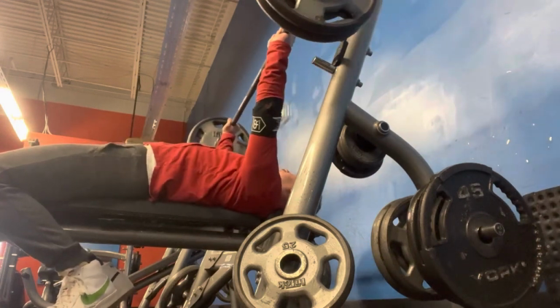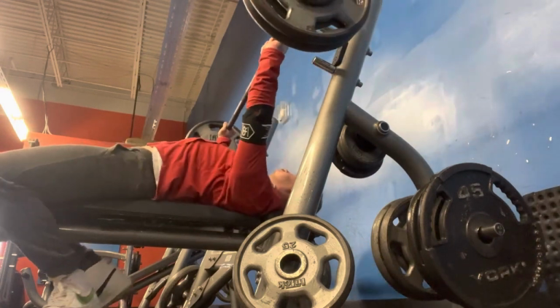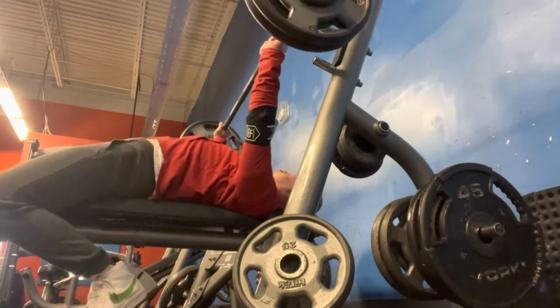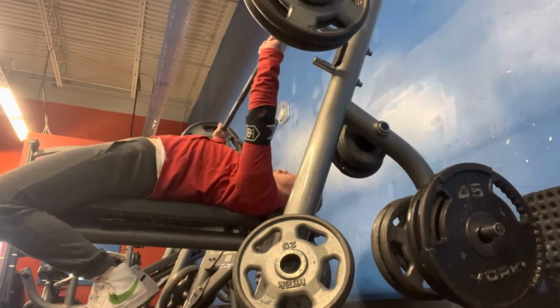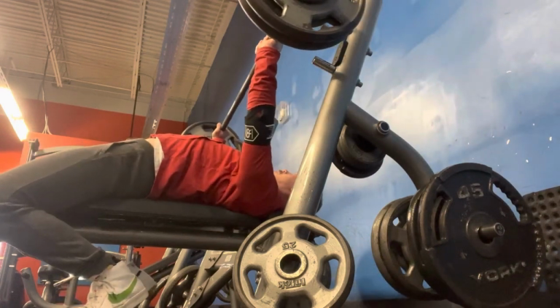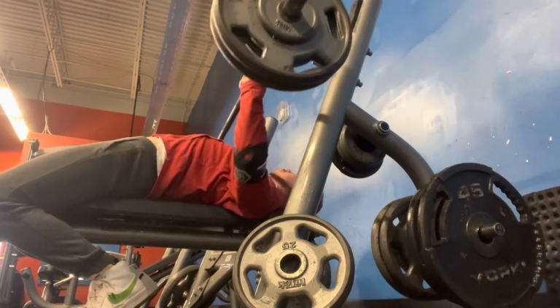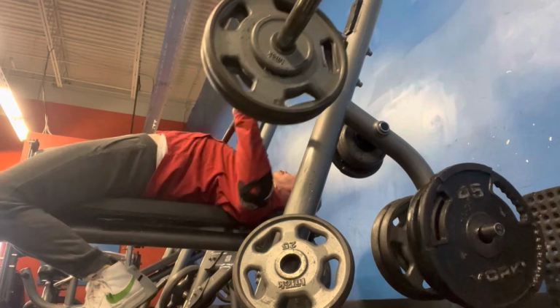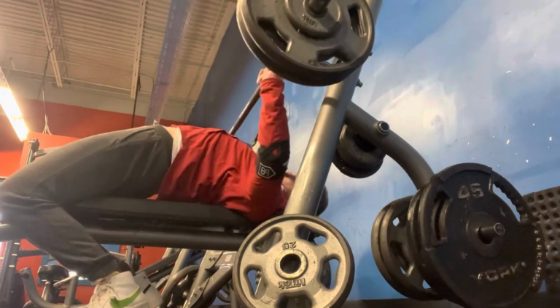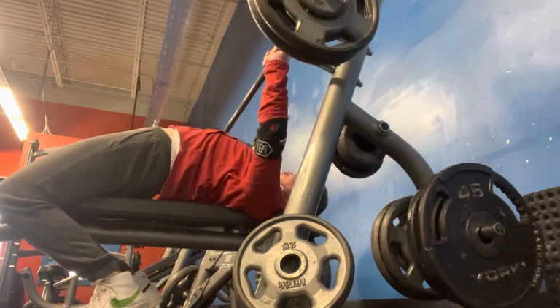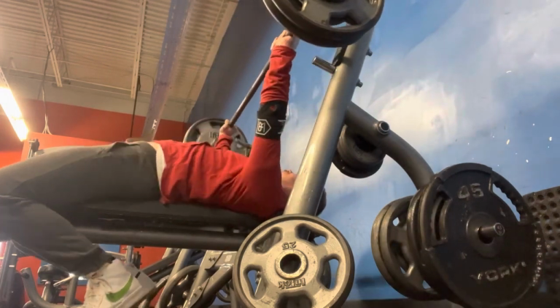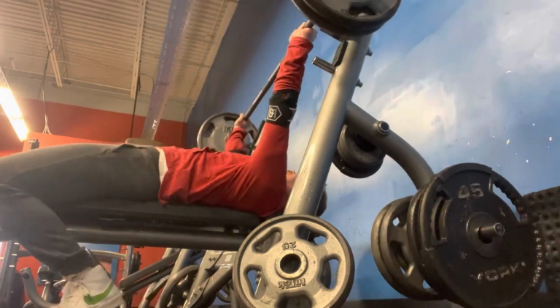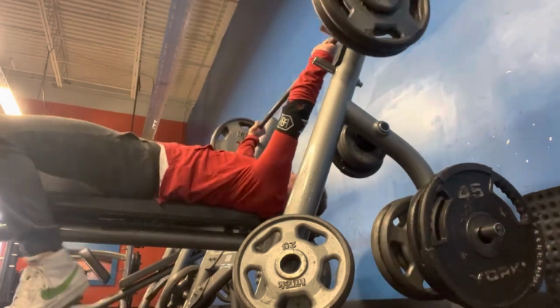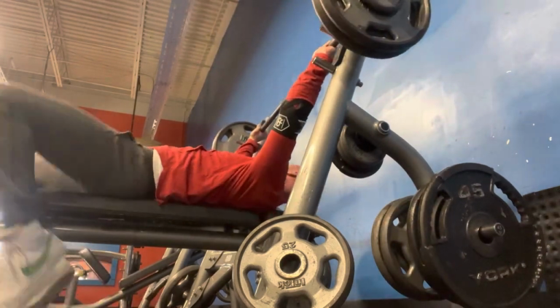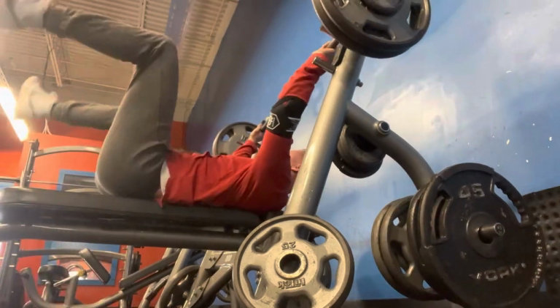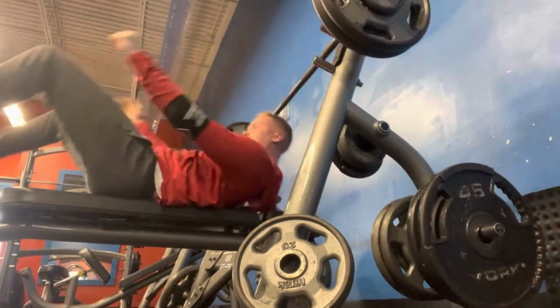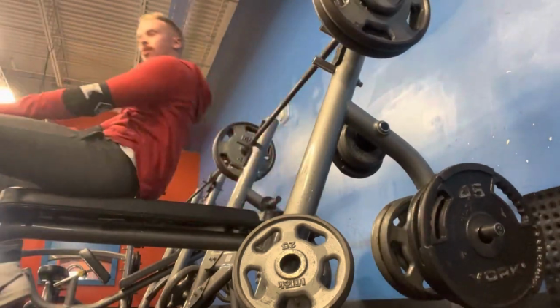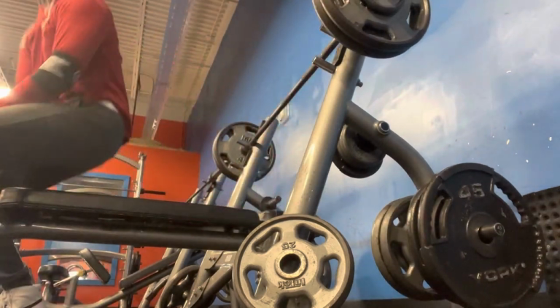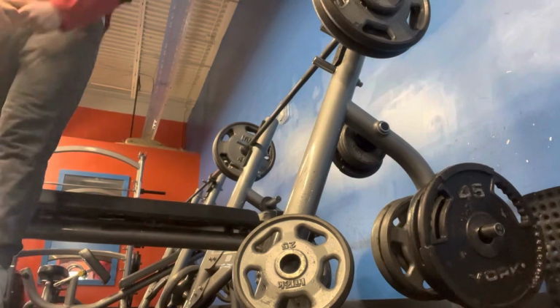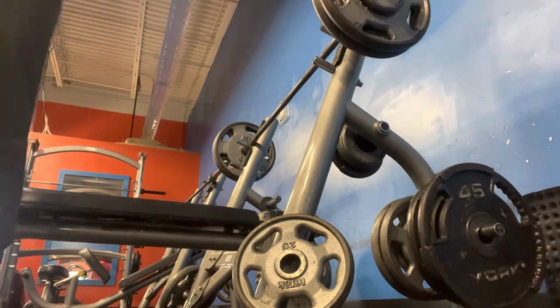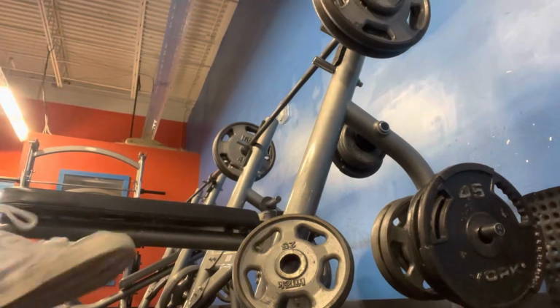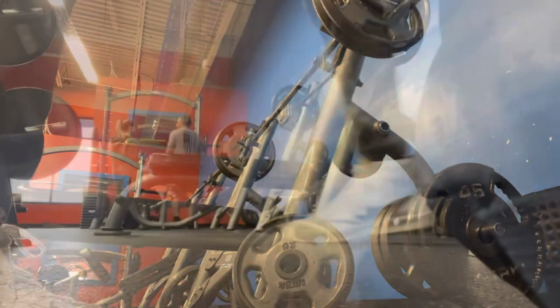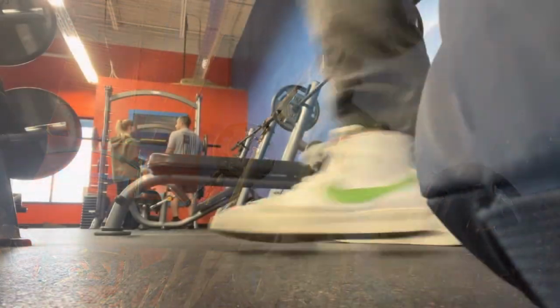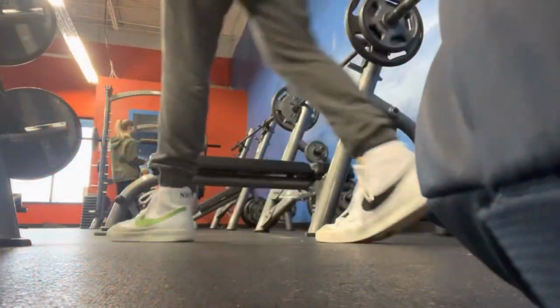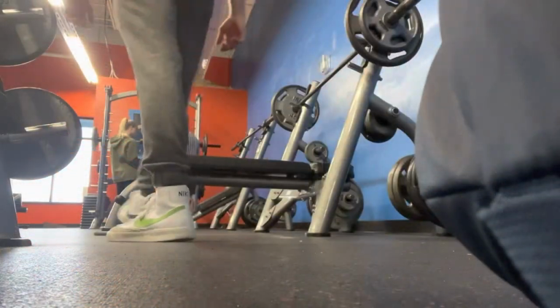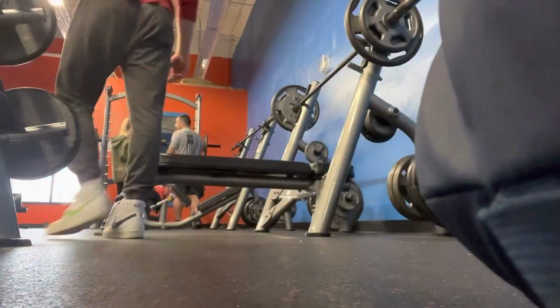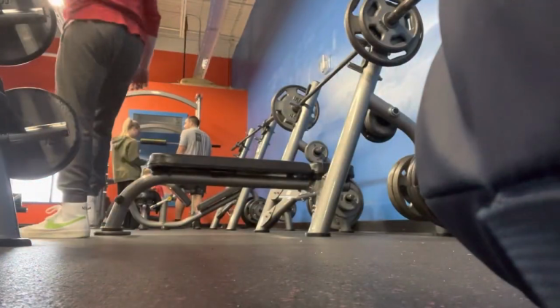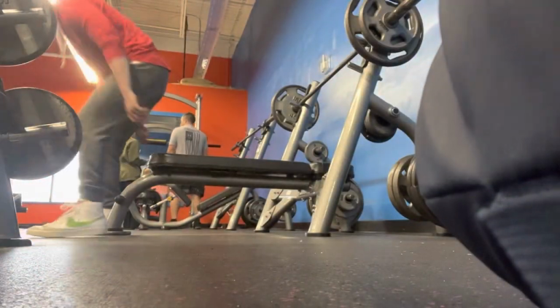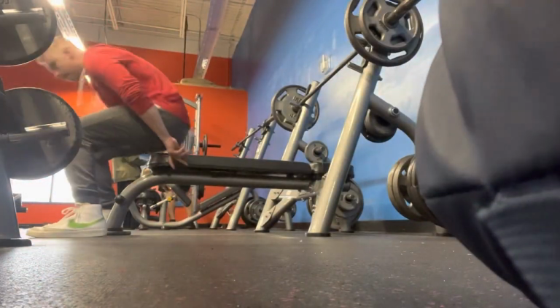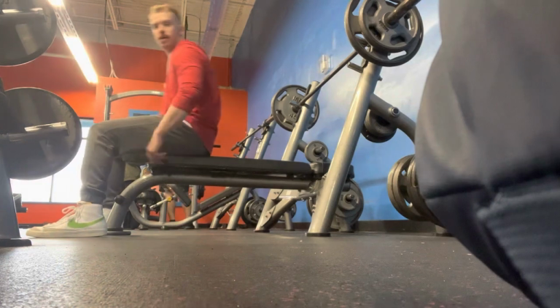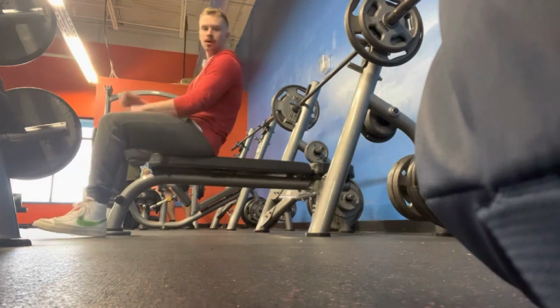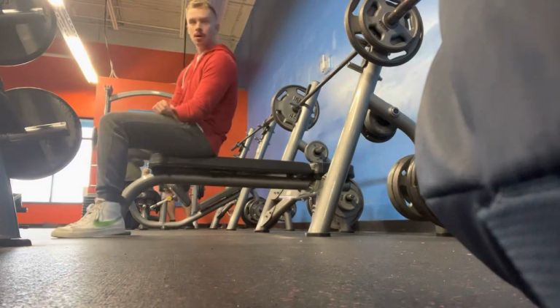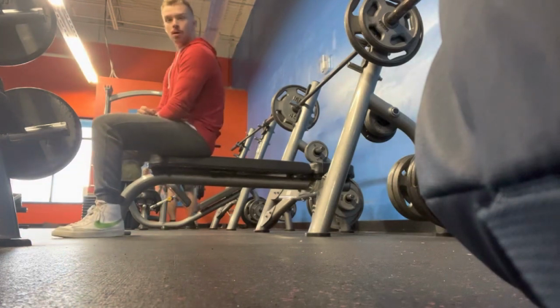So here on flat bench, I'm just putting up a nice little sub-maximal single — 235. Not maxing out or anything like that, not super heavy, just wanted to prime the nervous system for my lighter back-off sets here.